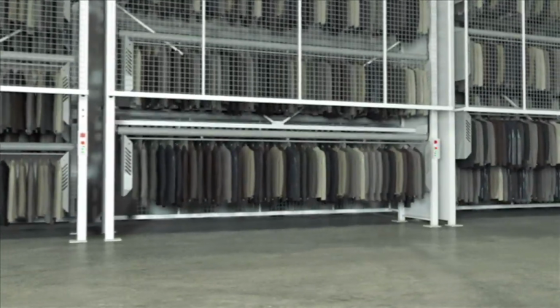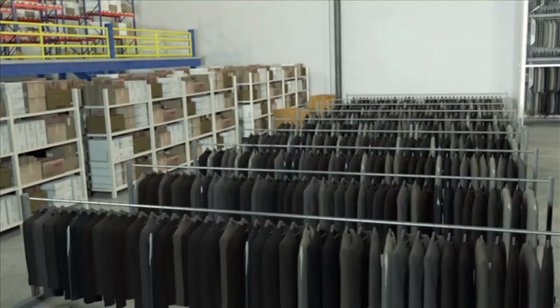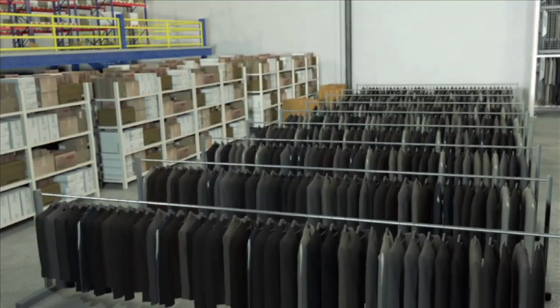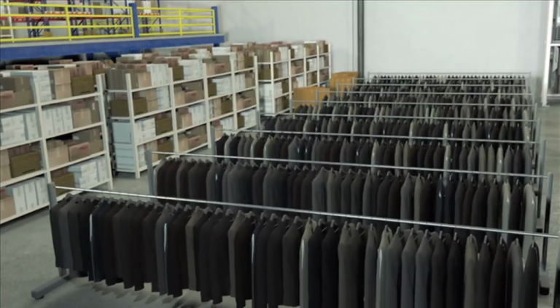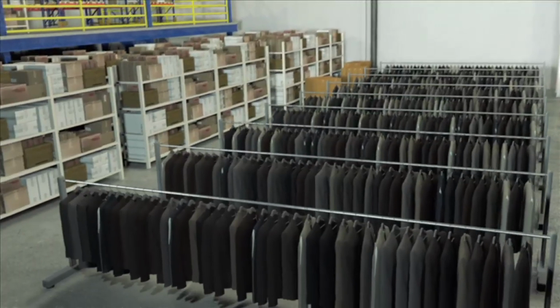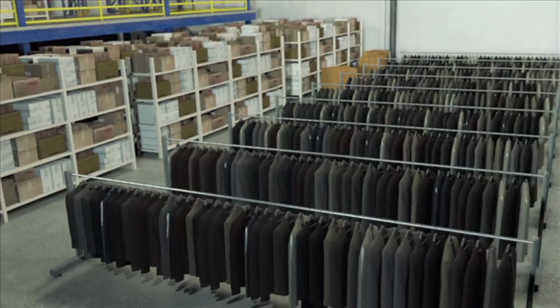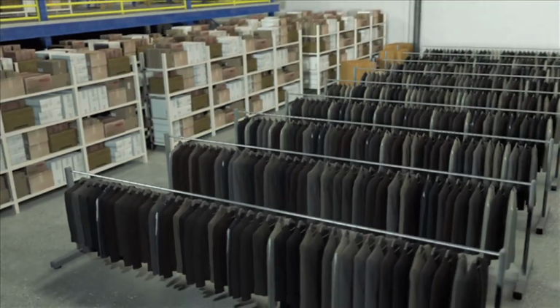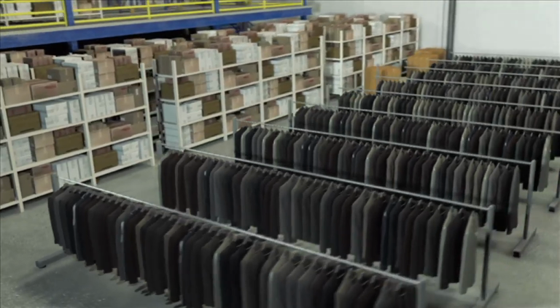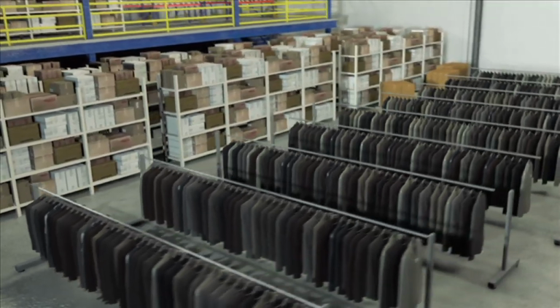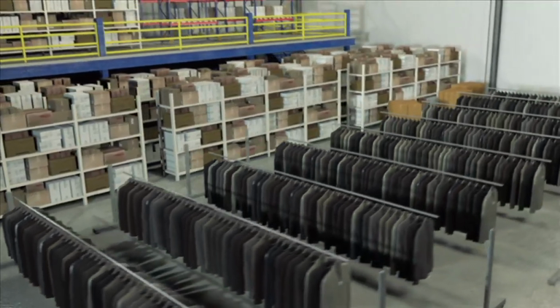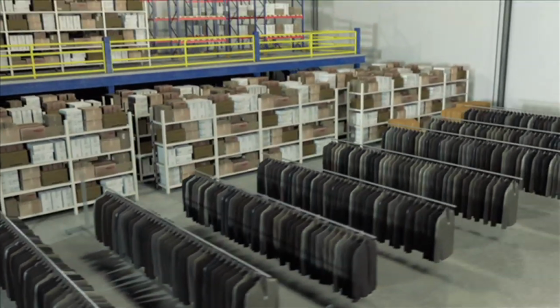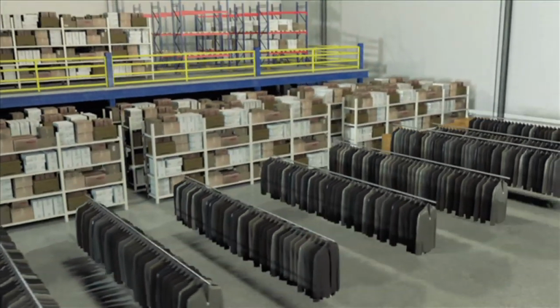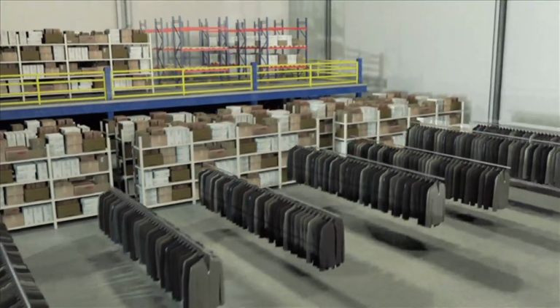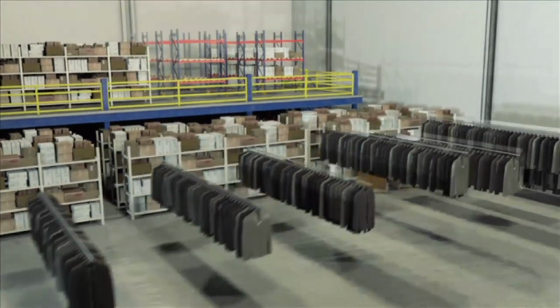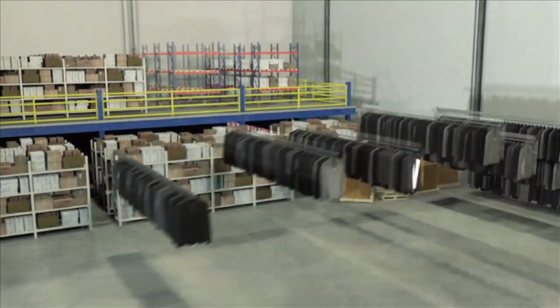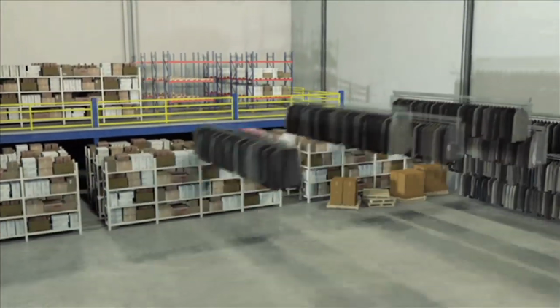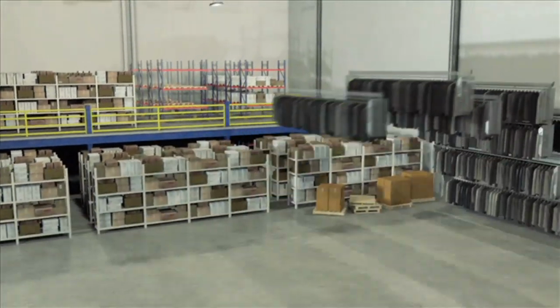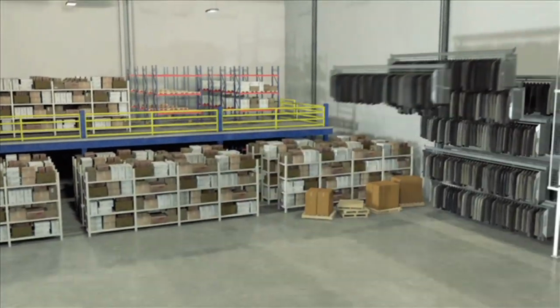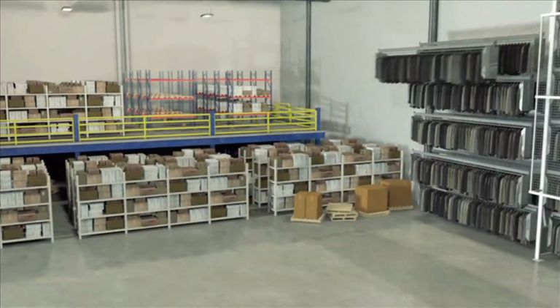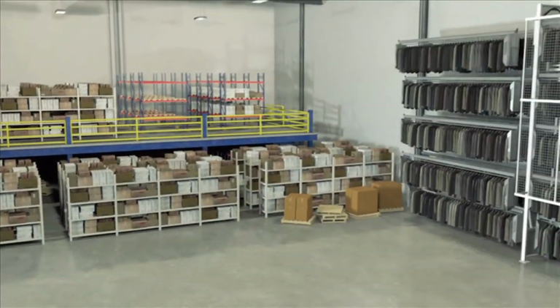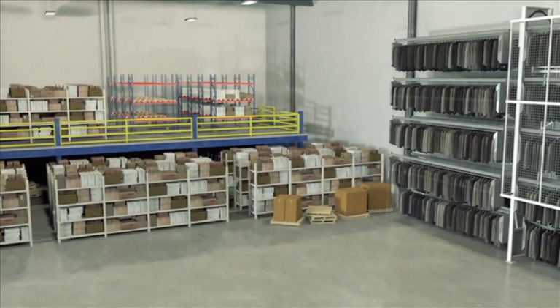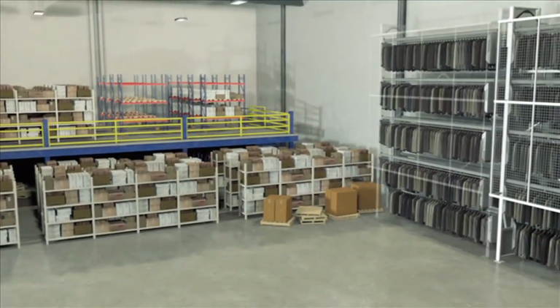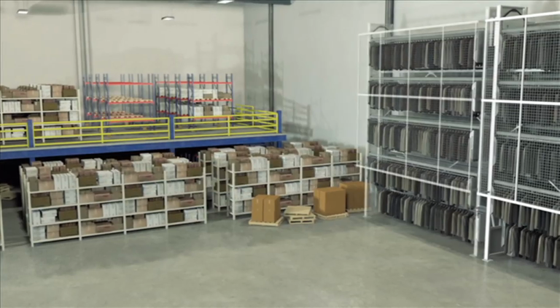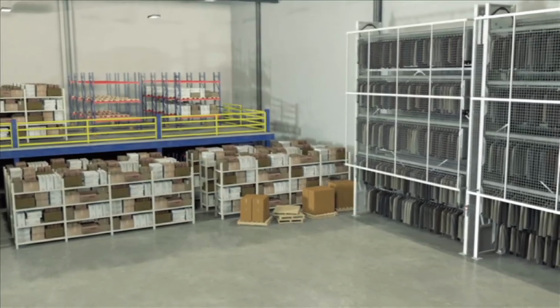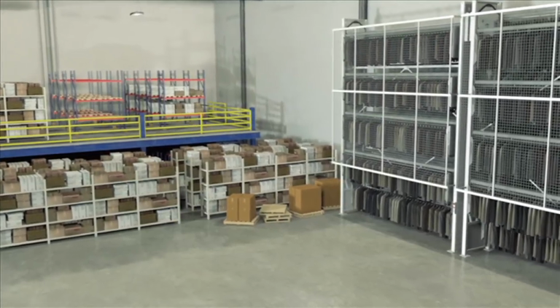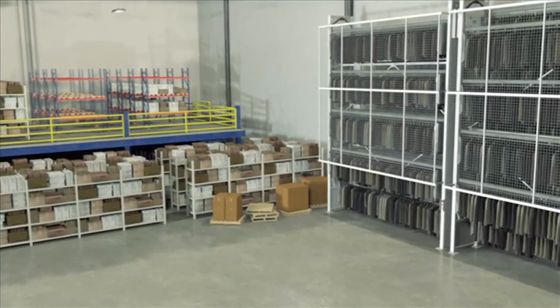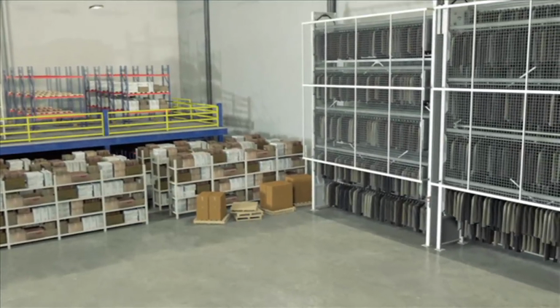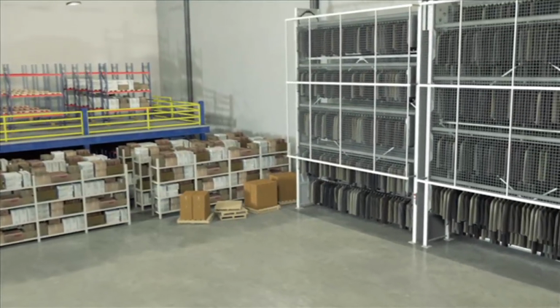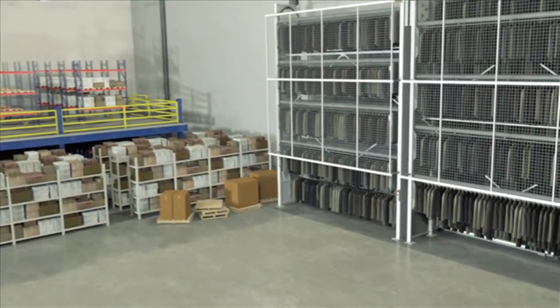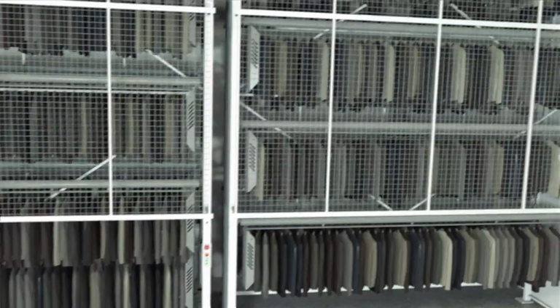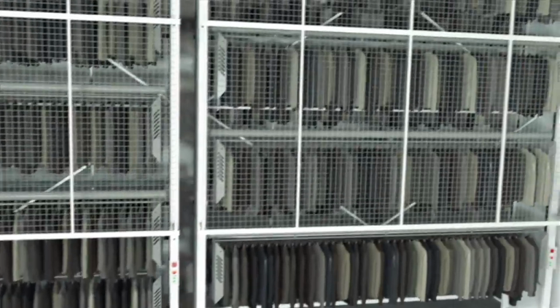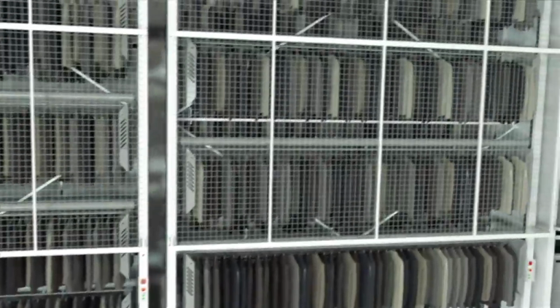The vertical design fully maximizes overhead space for storage, which can recover up to 82% of the floor space required by more conventional hanging garment systems.